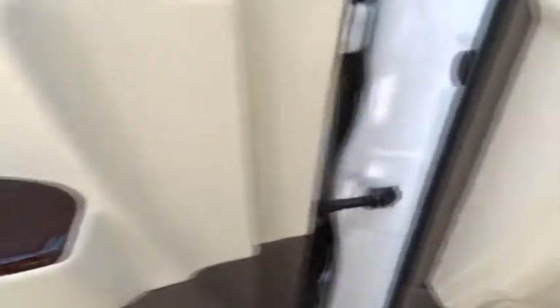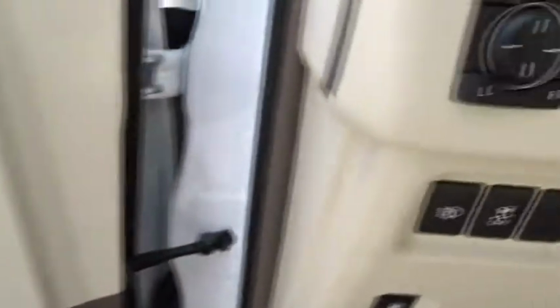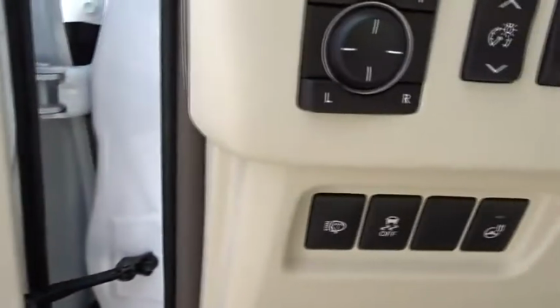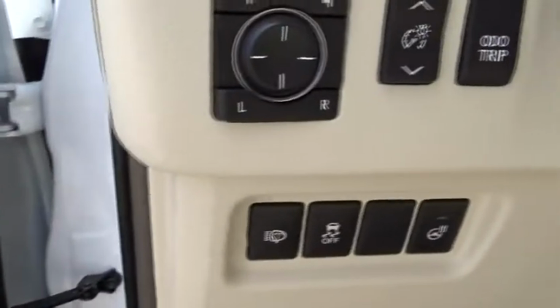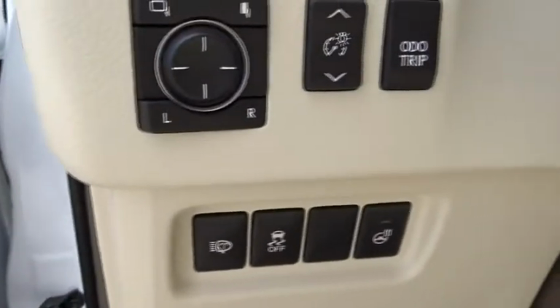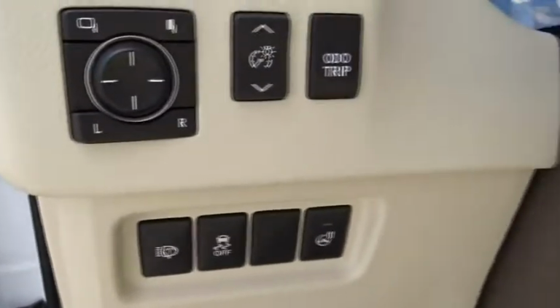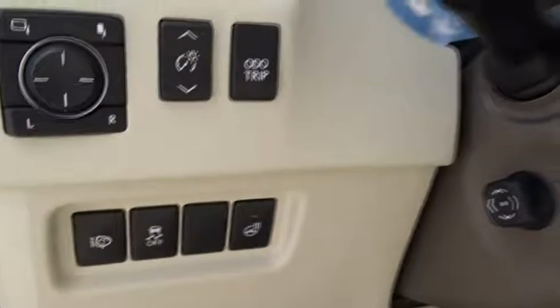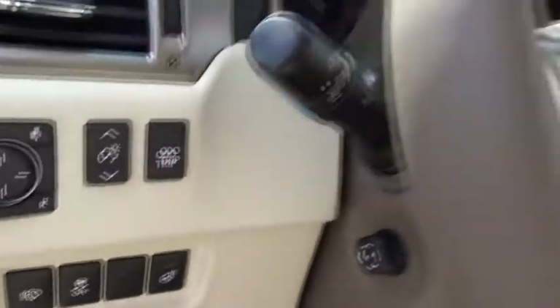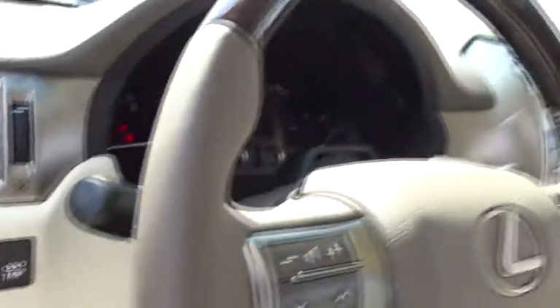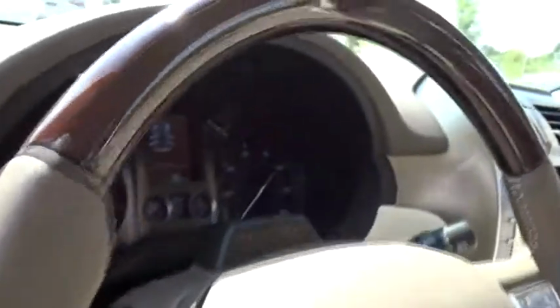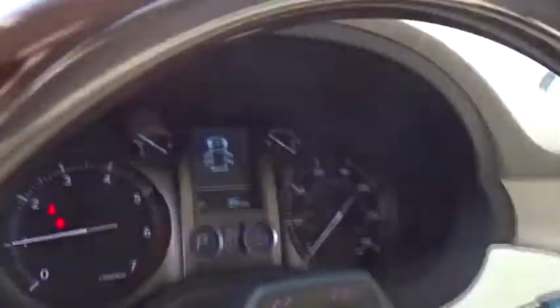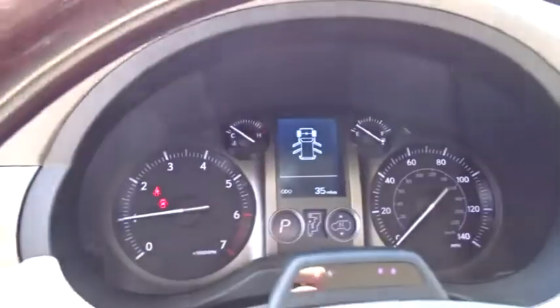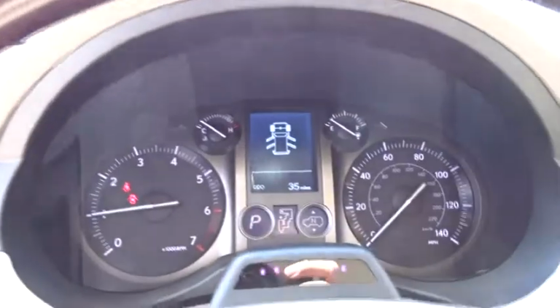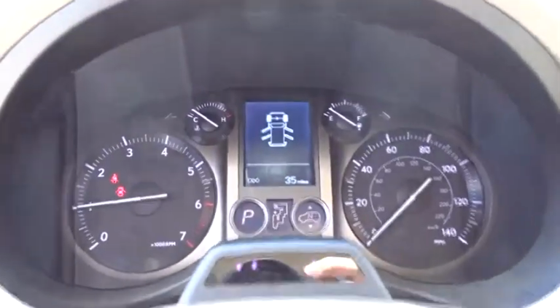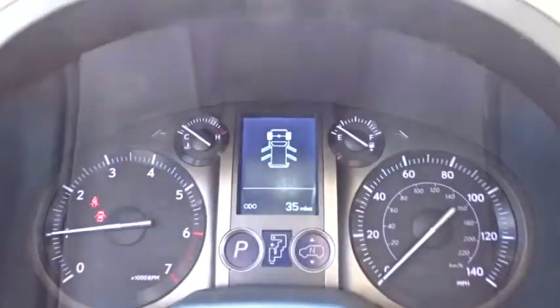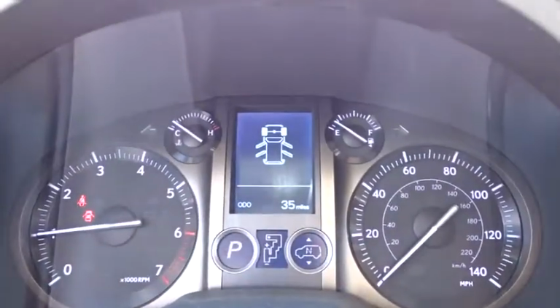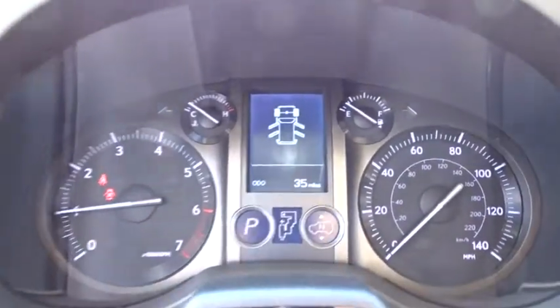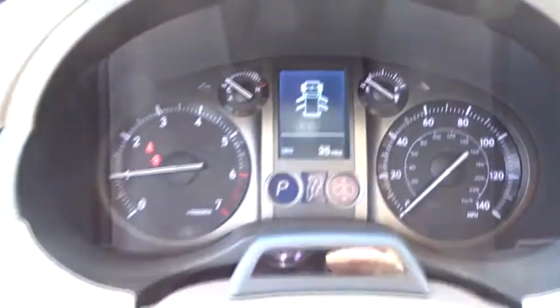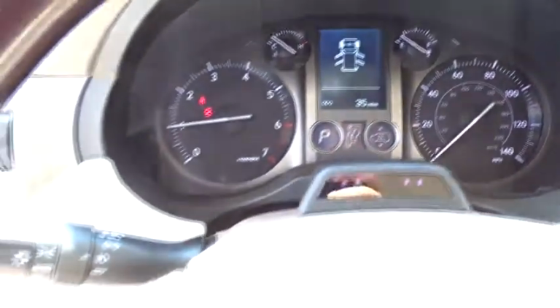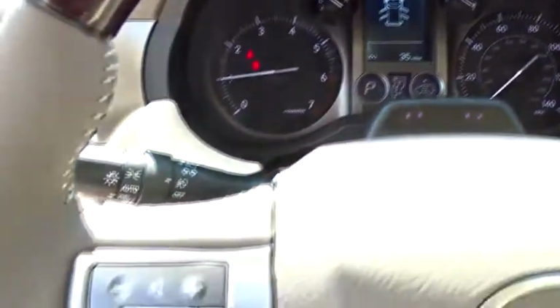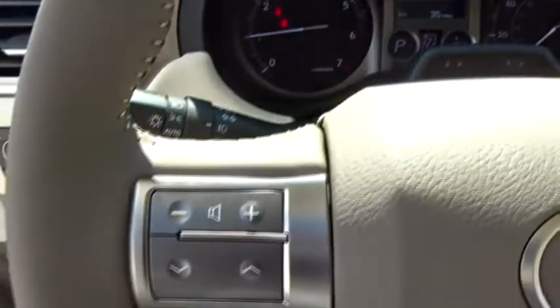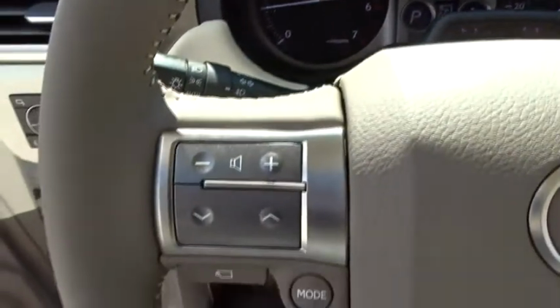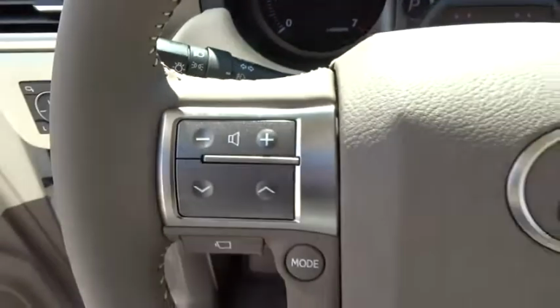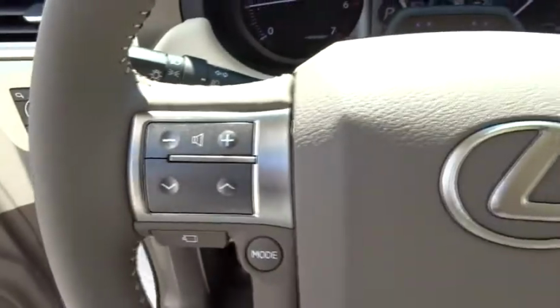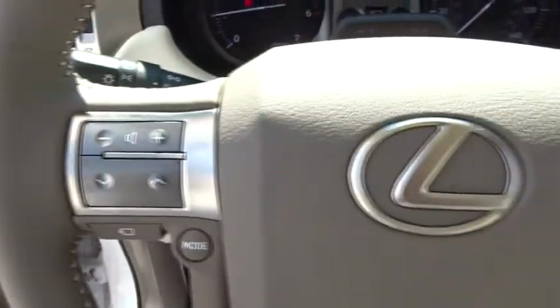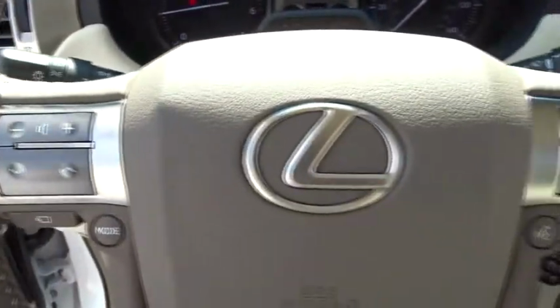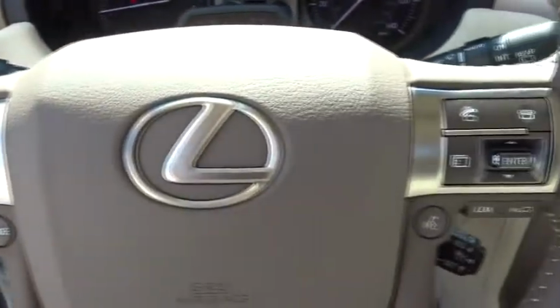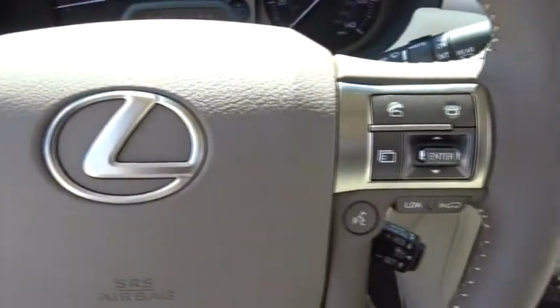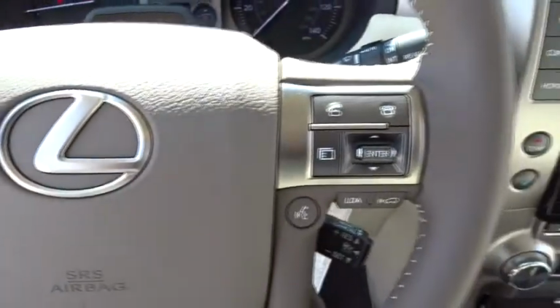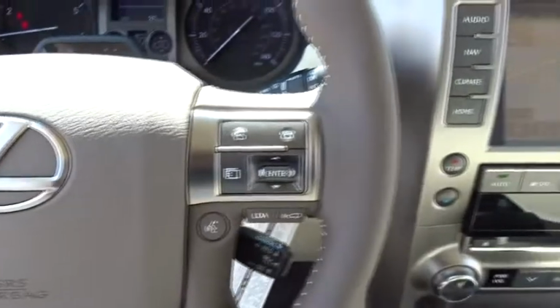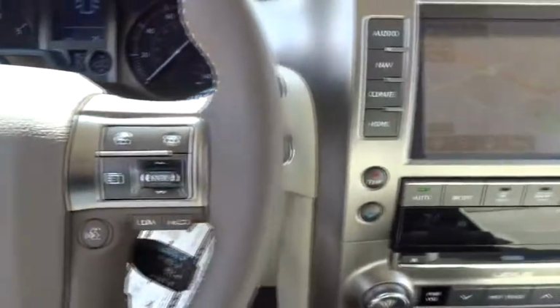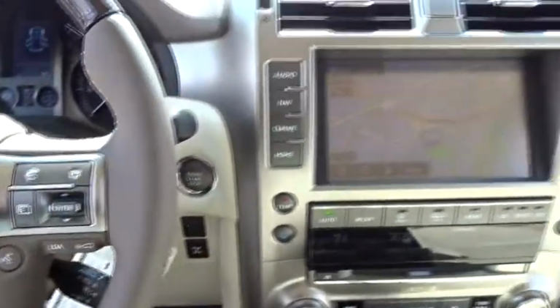Here are some of this vehicle's great options: stability control, navigation system, traction control, steering wheel audio controls, power passenger seat, backup camera, keyless entry, anti-lock braking system, leather-wrapped steering wheel, and Bluetooth.